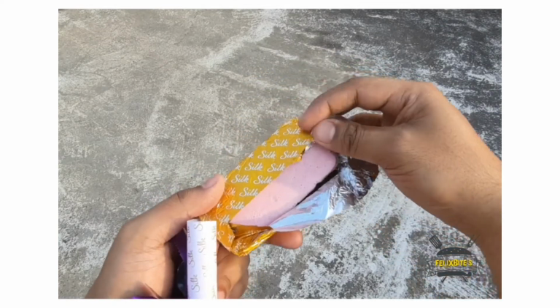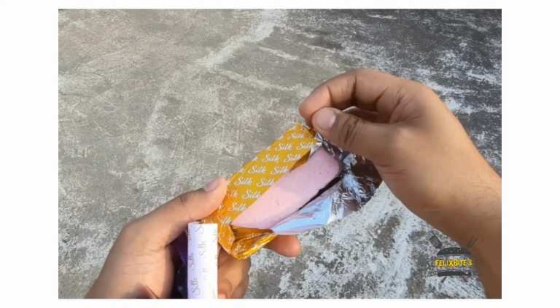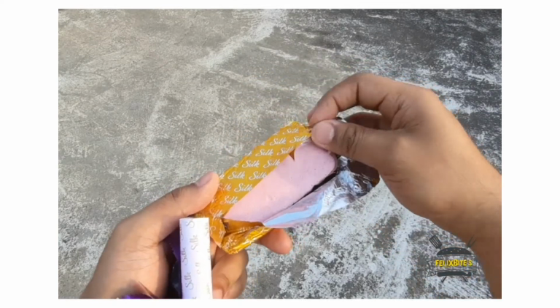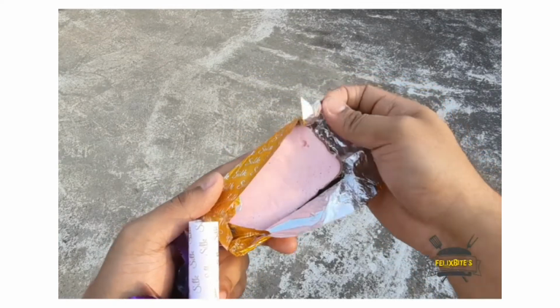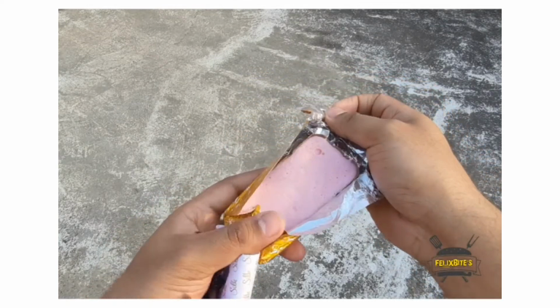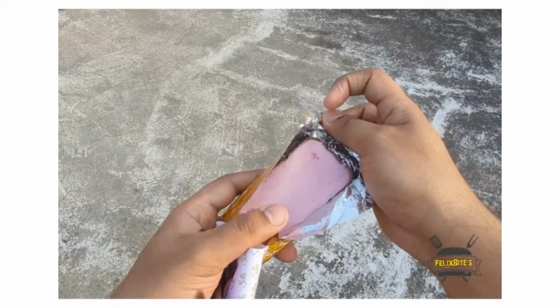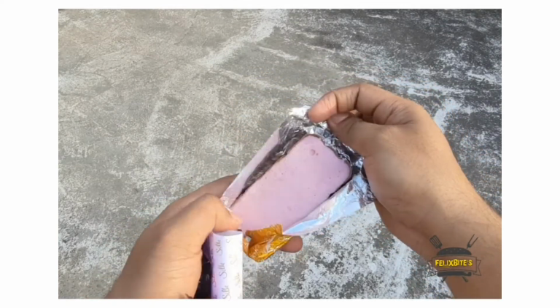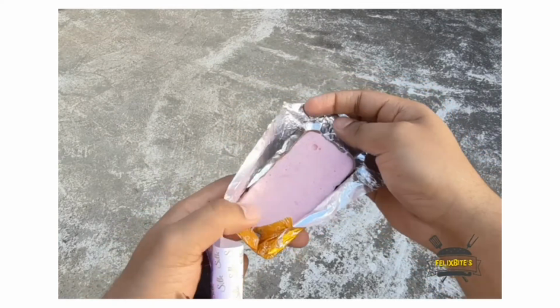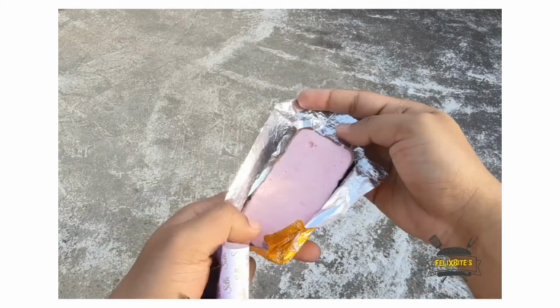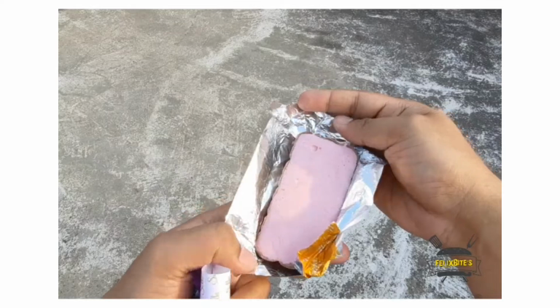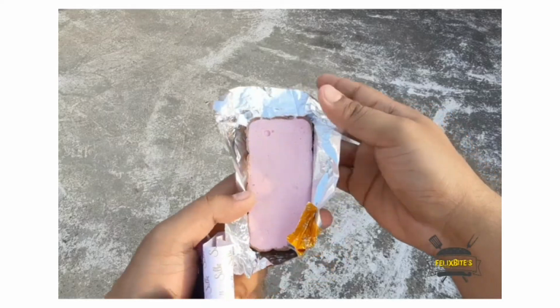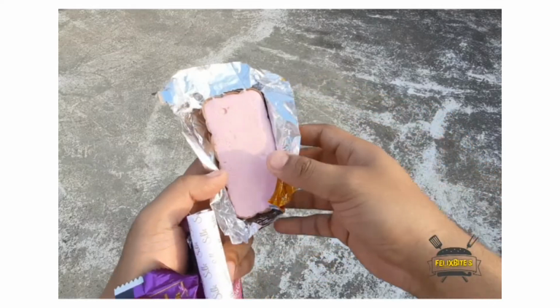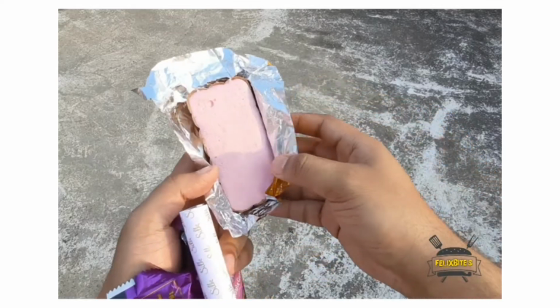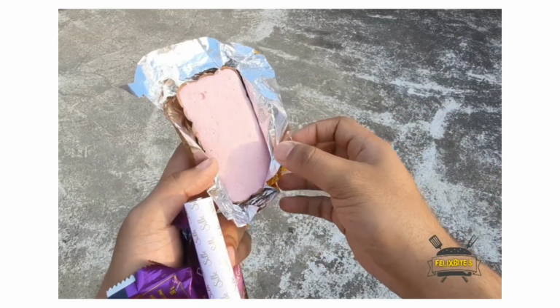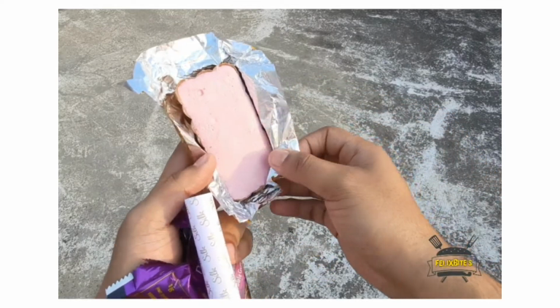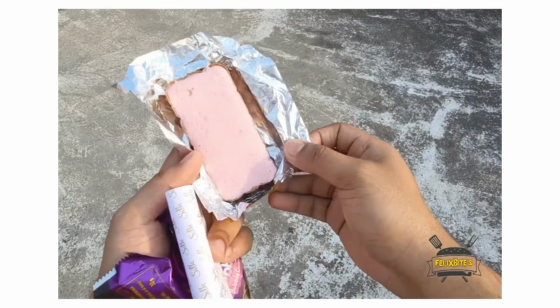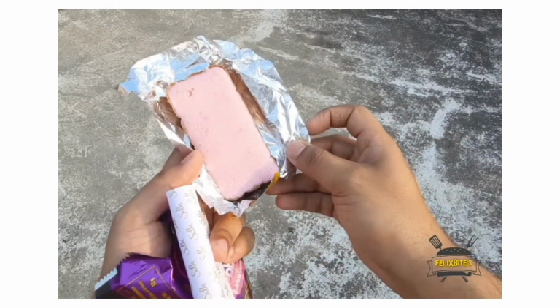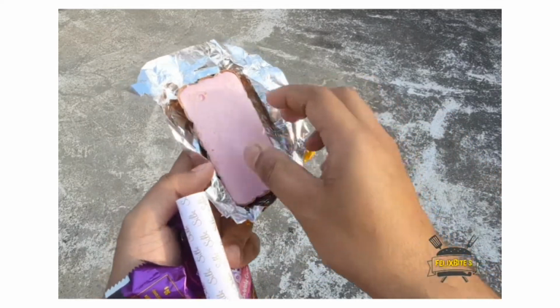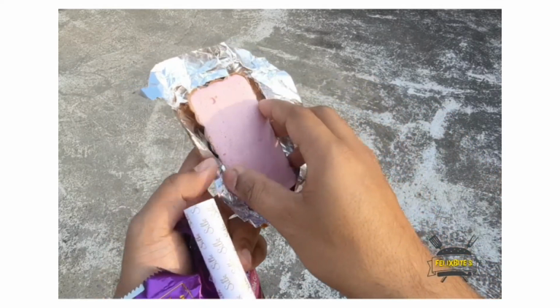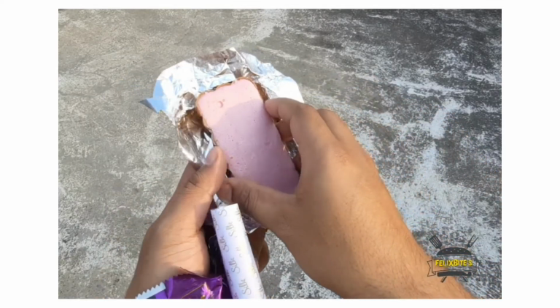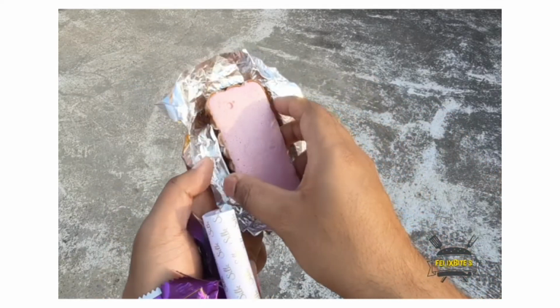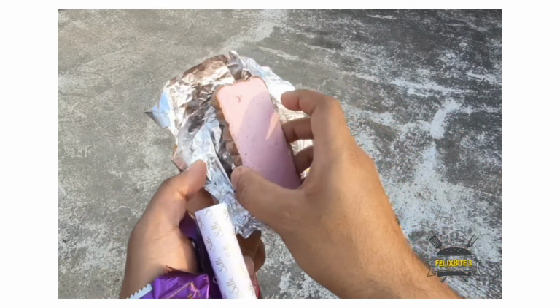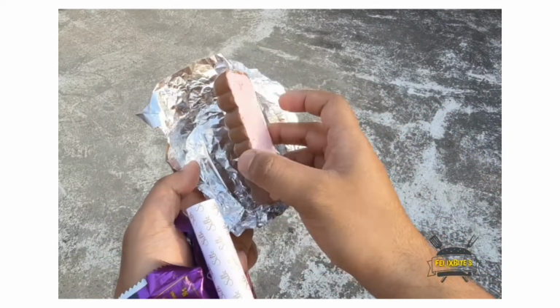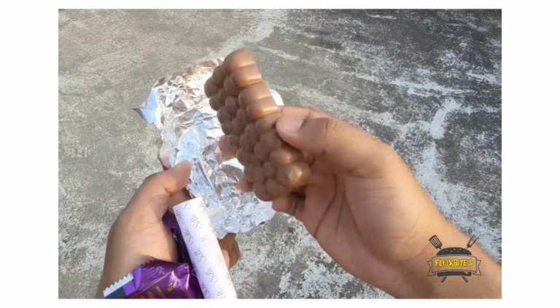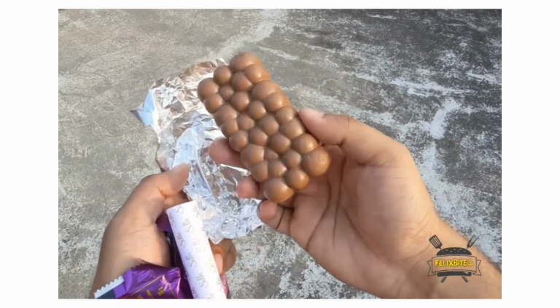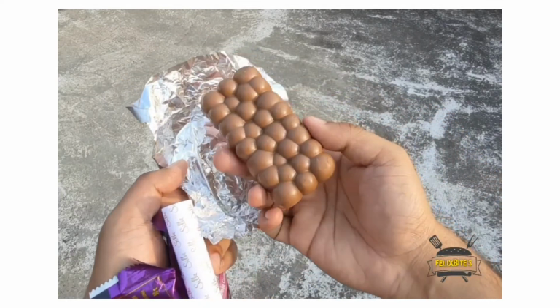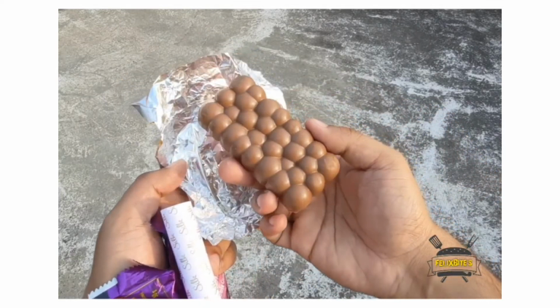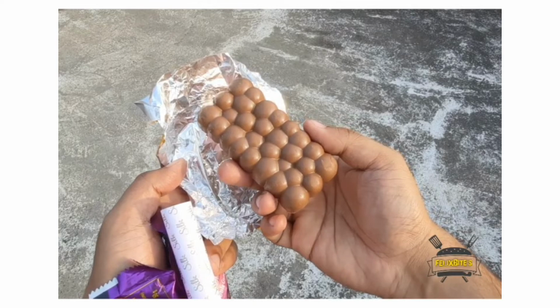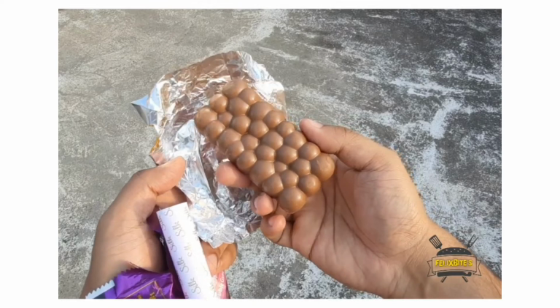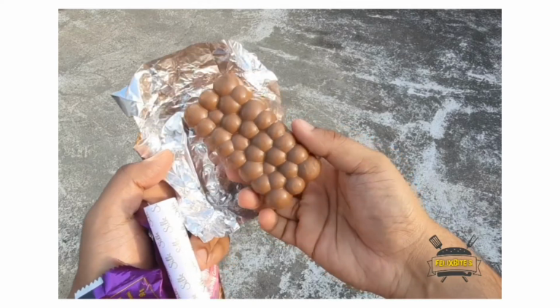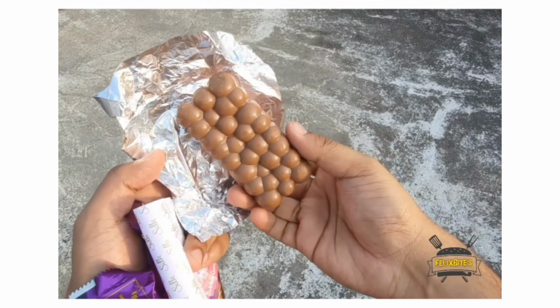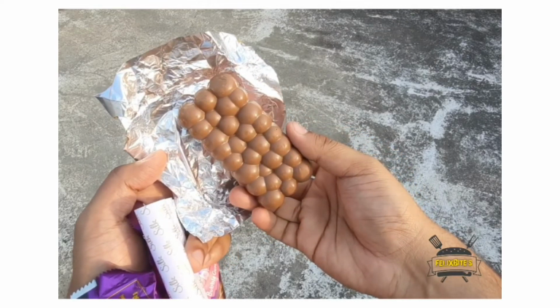It's a pretty pink color, very attractive. It's like a bubblegum base and, as you can see, it's a normal bubblegum texture.